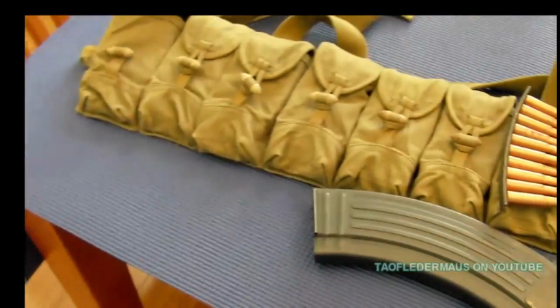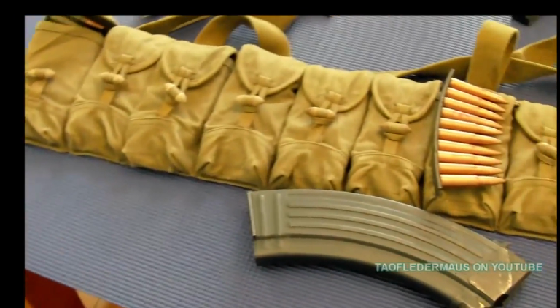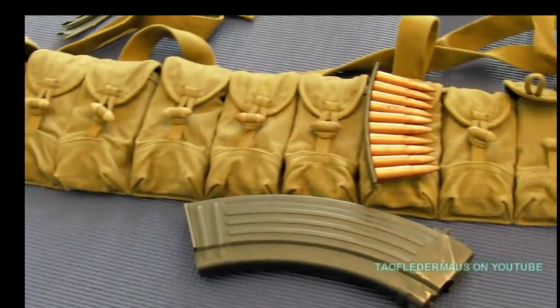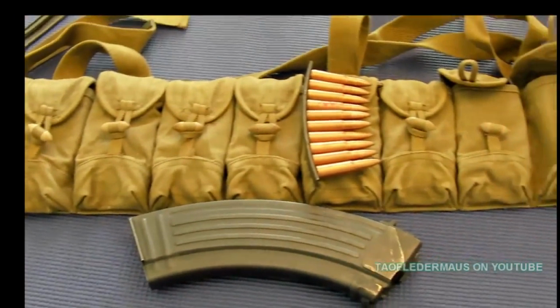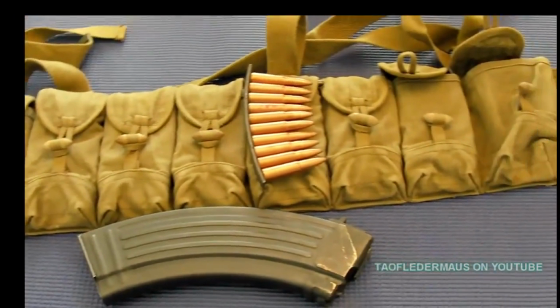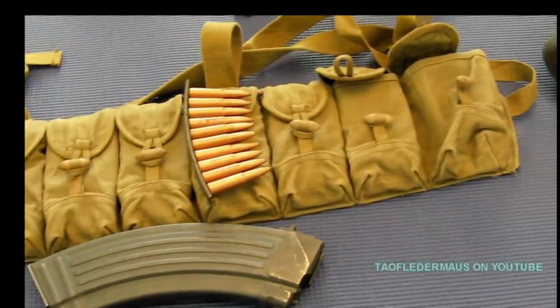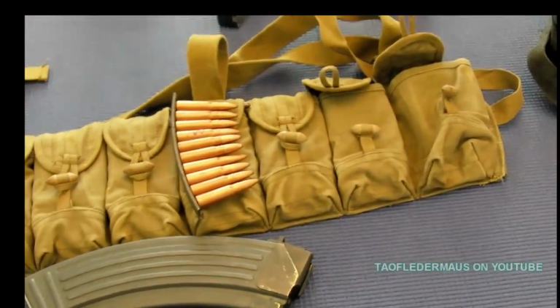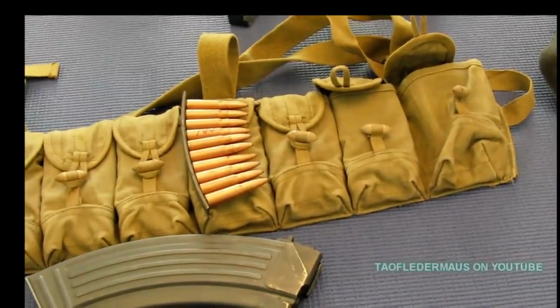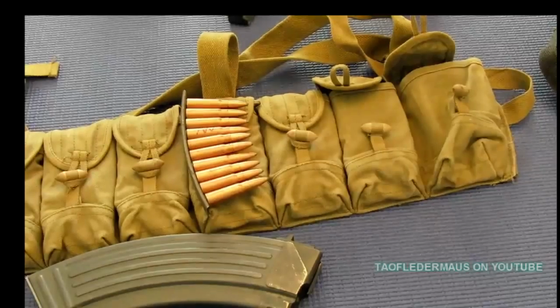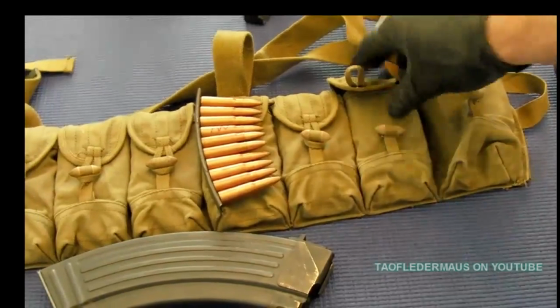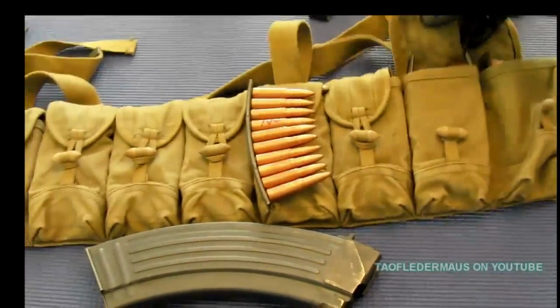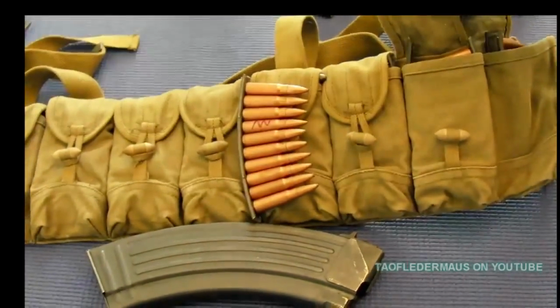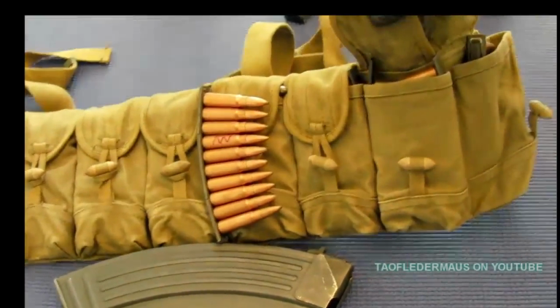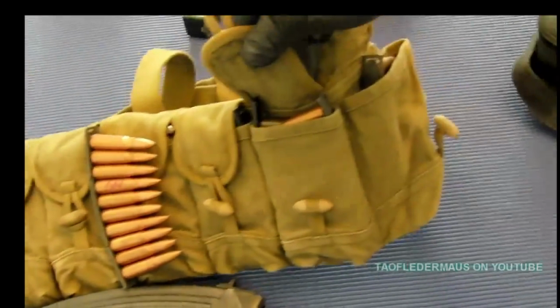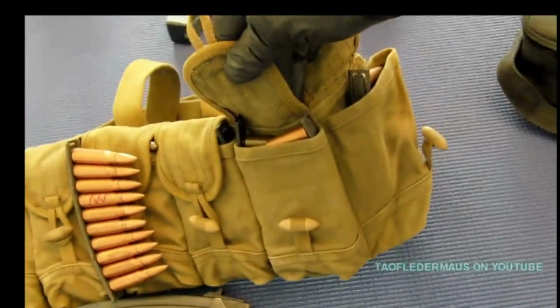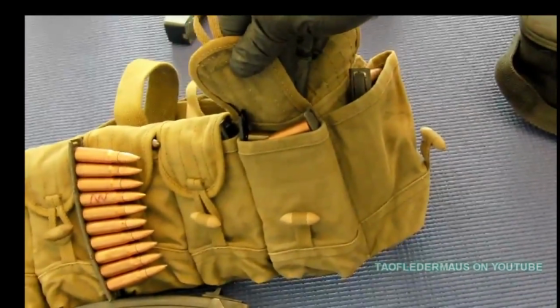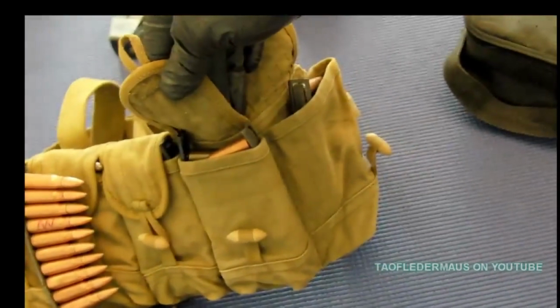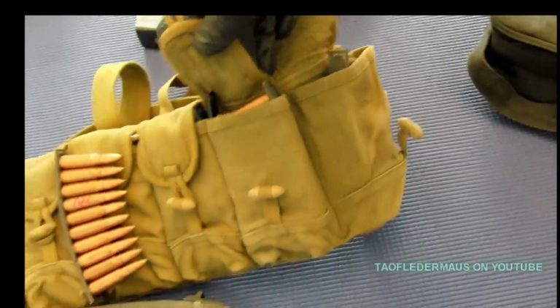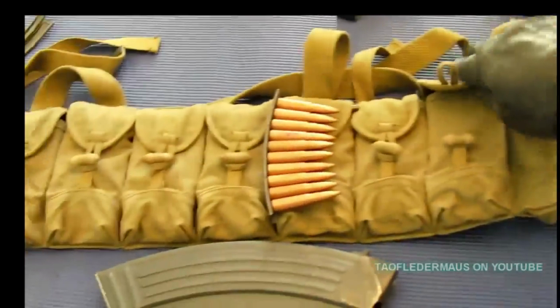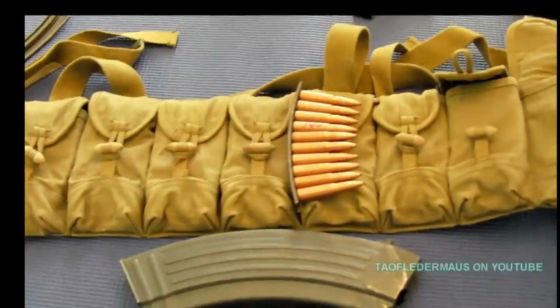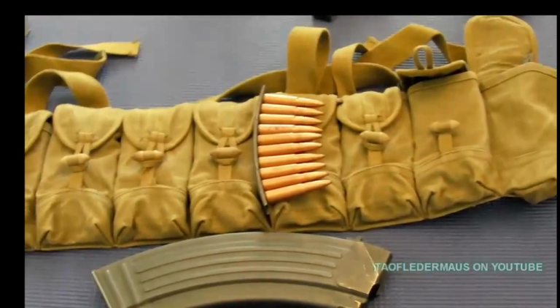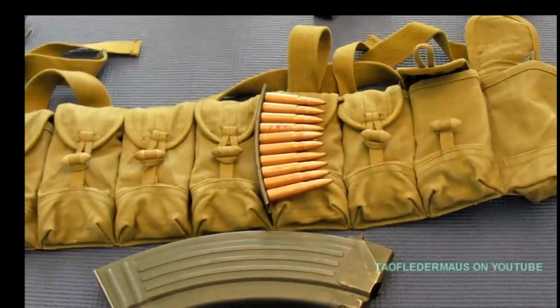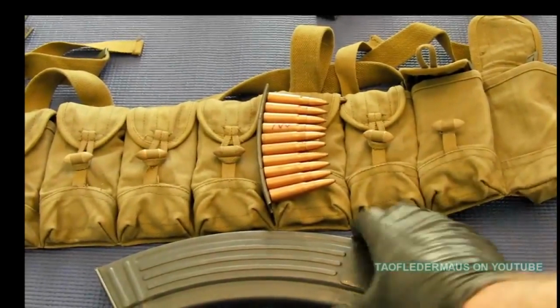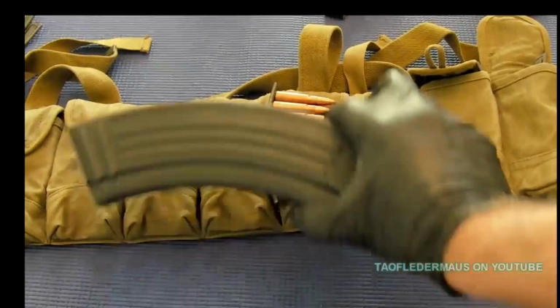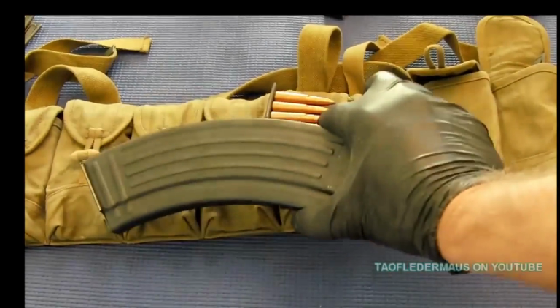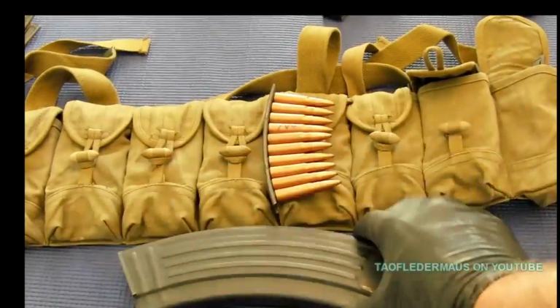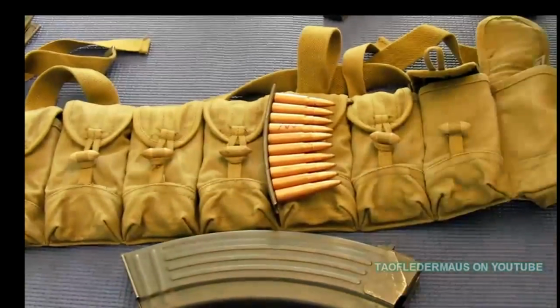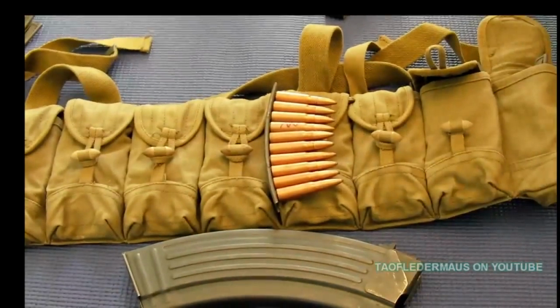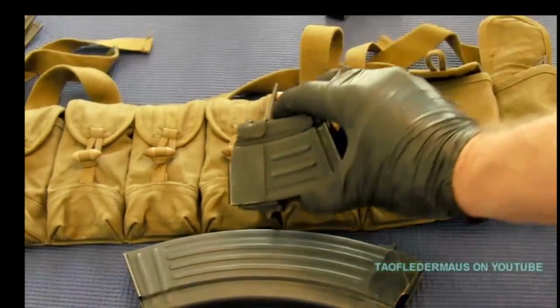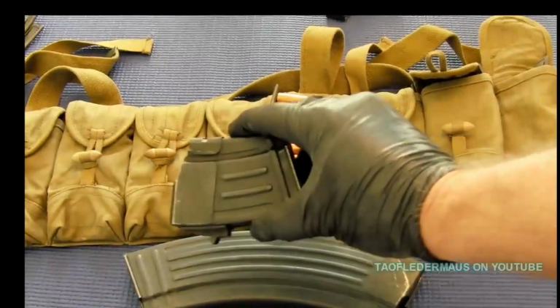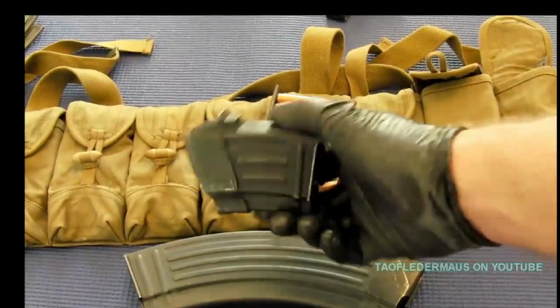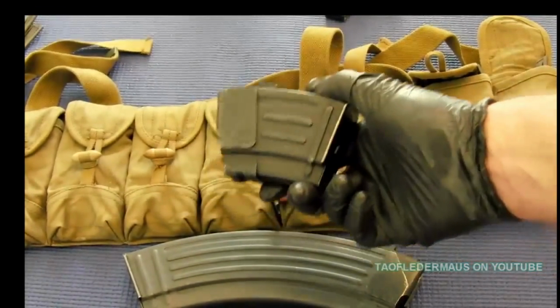I really like these 10-pouch Chinese bandoliers. It will hold 220 rounds of ammo. The AK pouch which I just showed will hold 180 rounds. It's a real neat way of keeping all your ammo together — it's not loose.